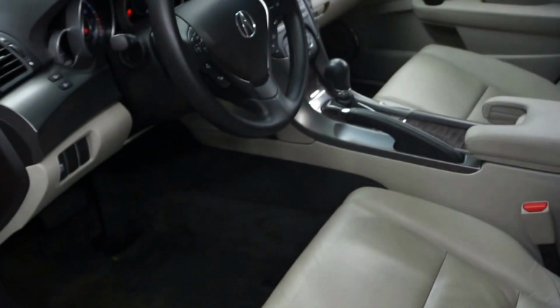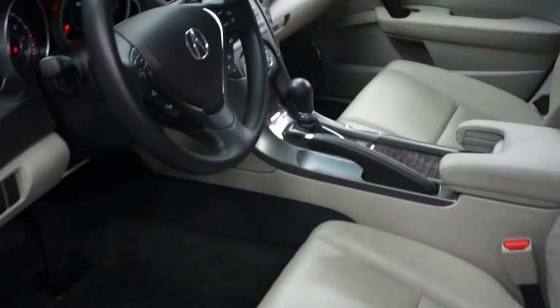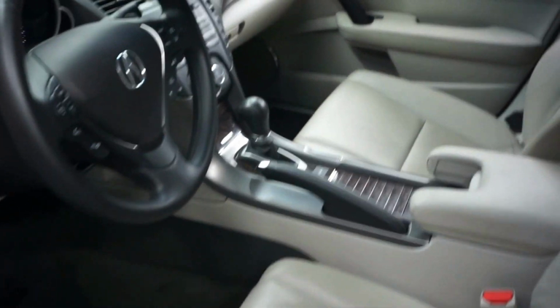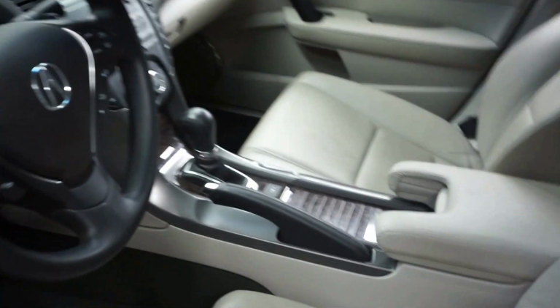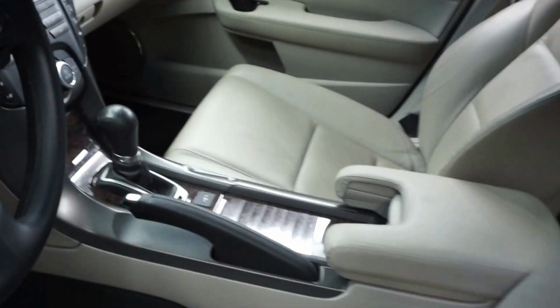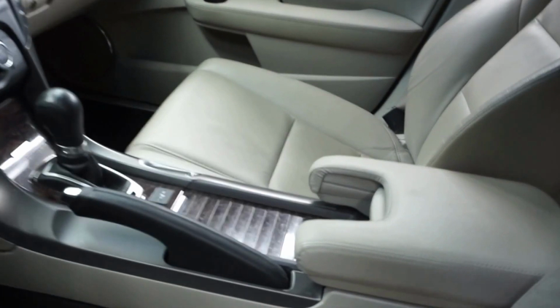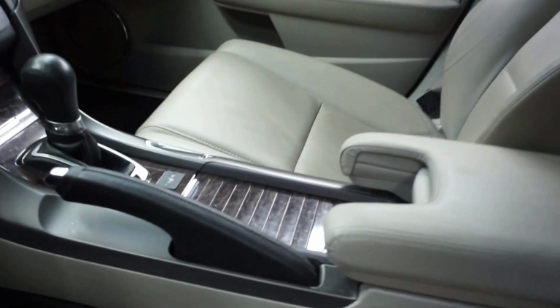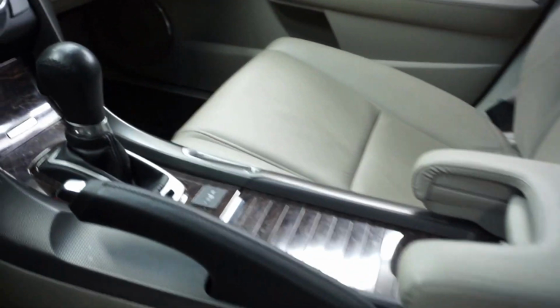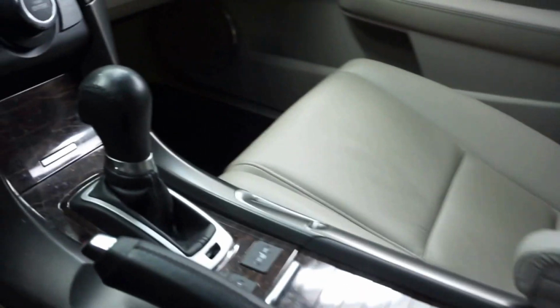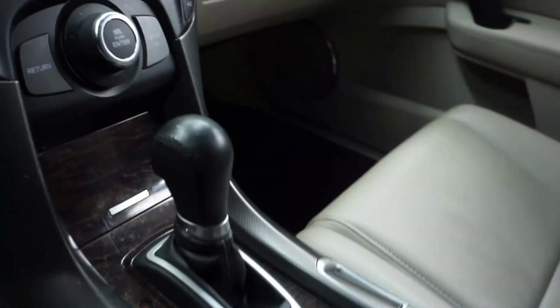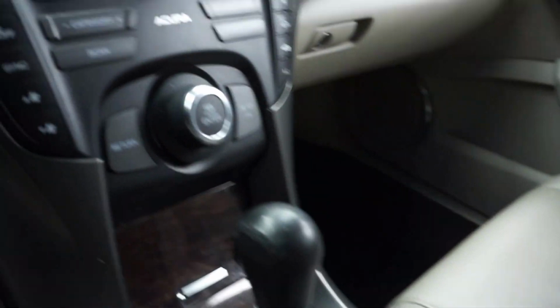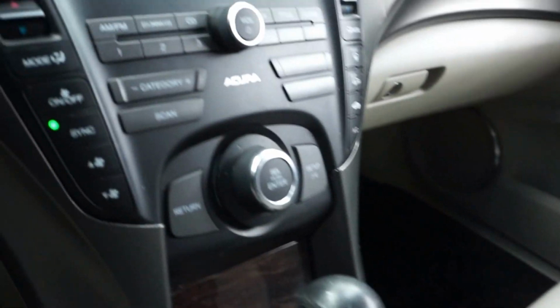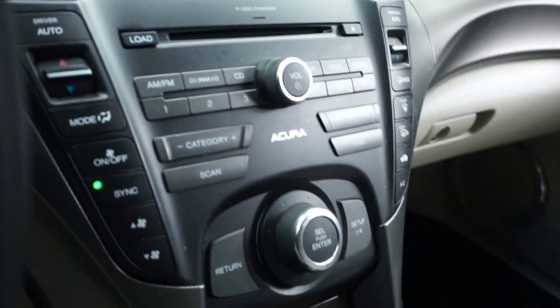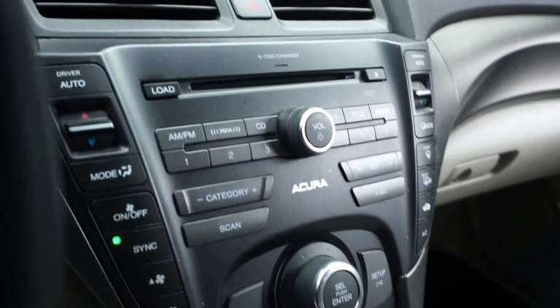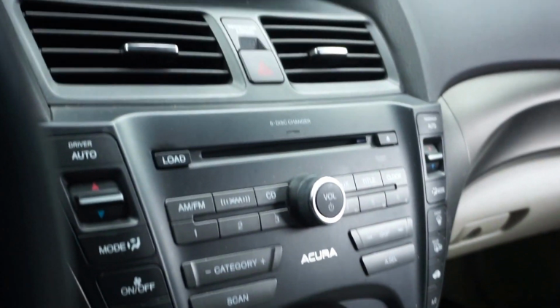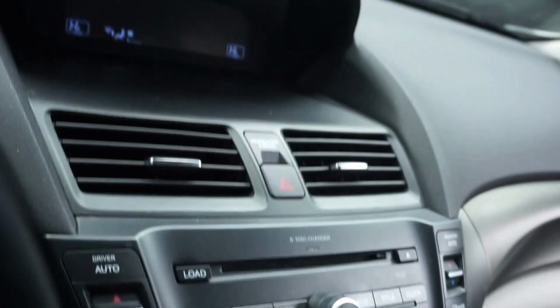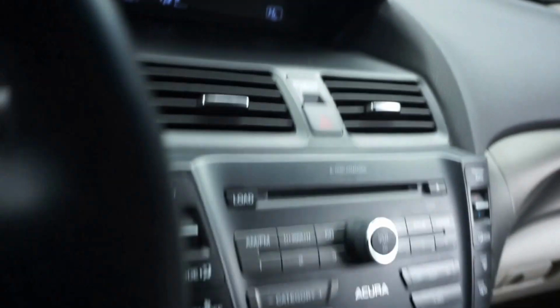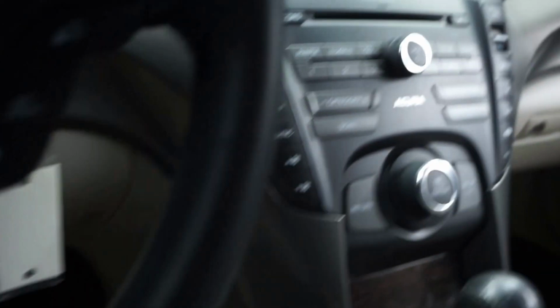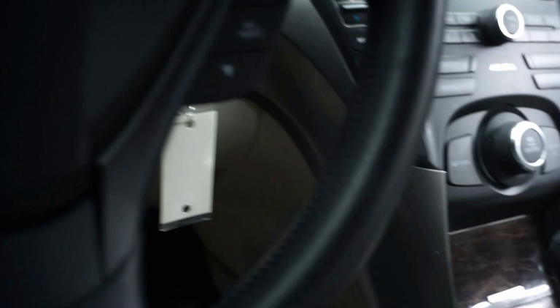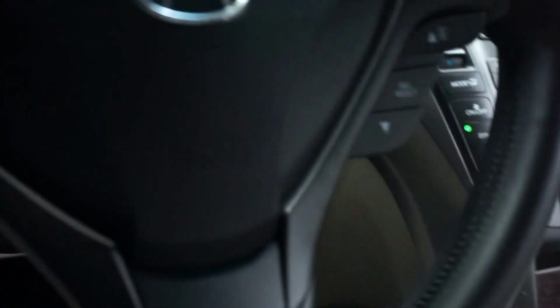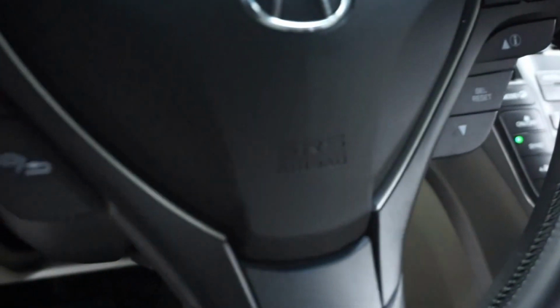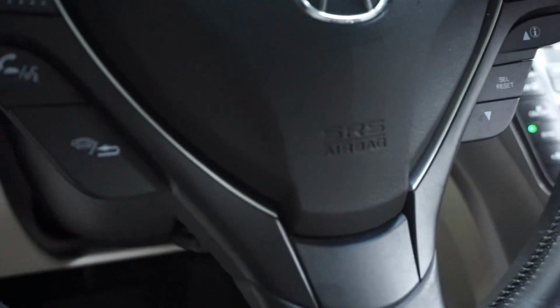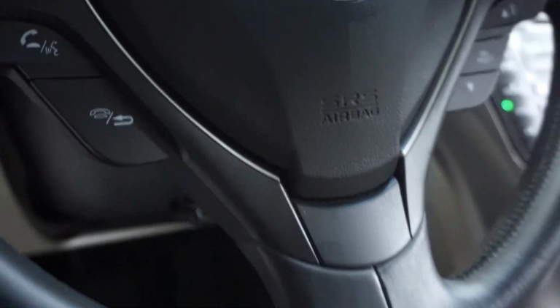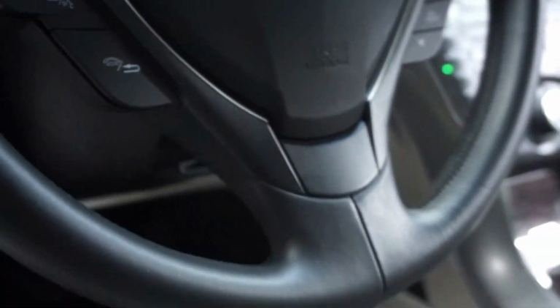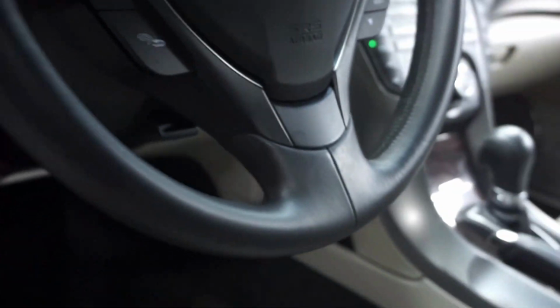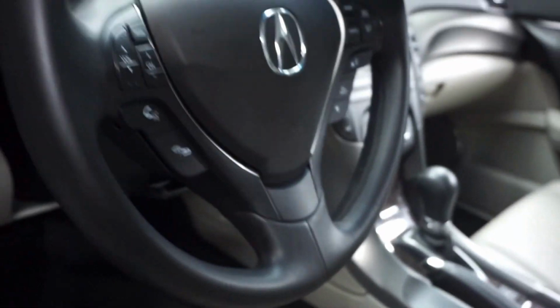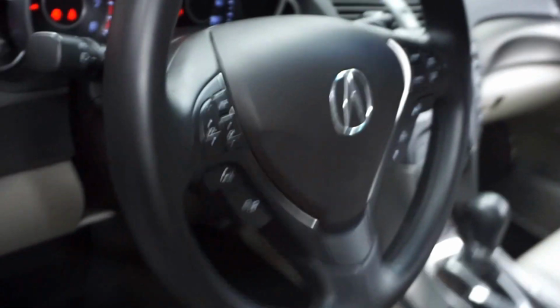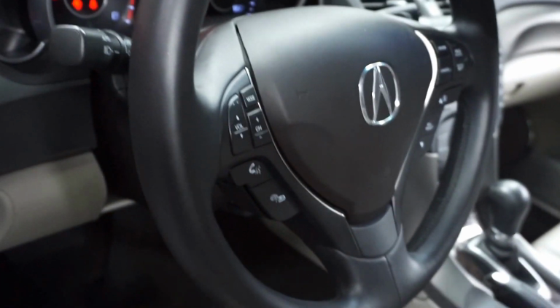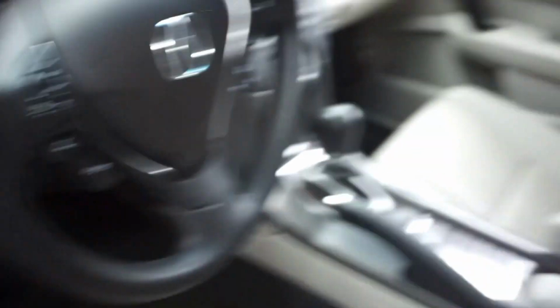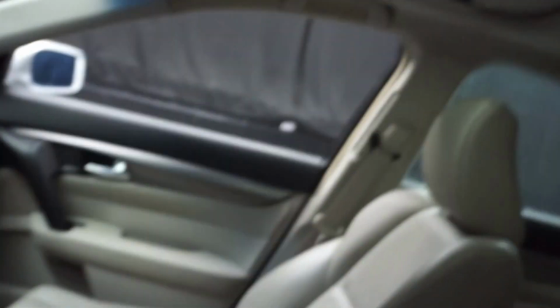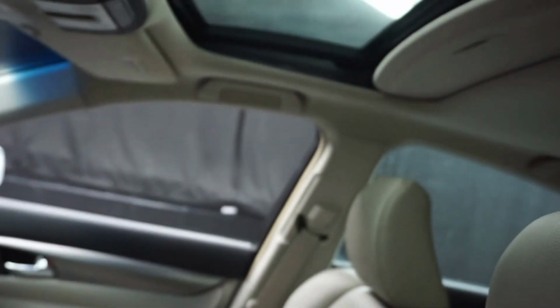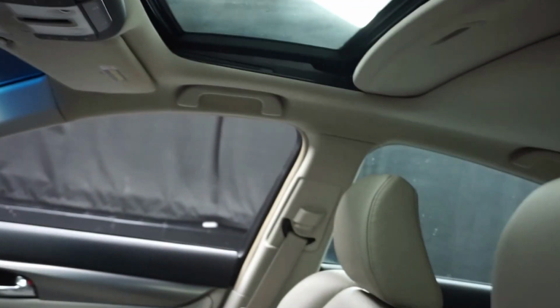It's got gray leather interior, power bucket seats, heated seats, CD, satellite radio, and leather steering wheel. It has 41,000 miles.